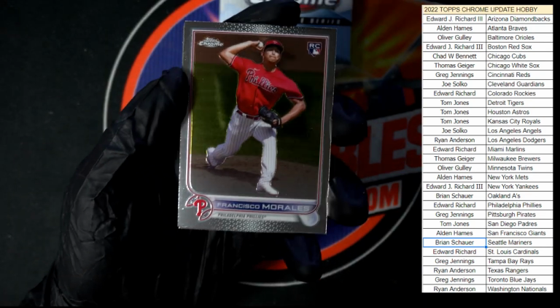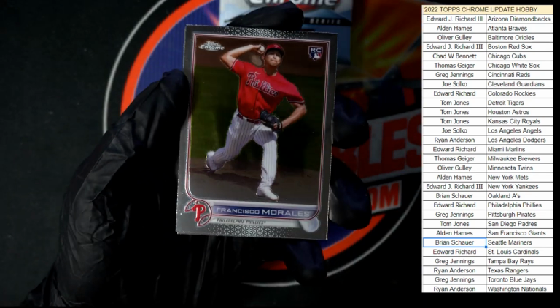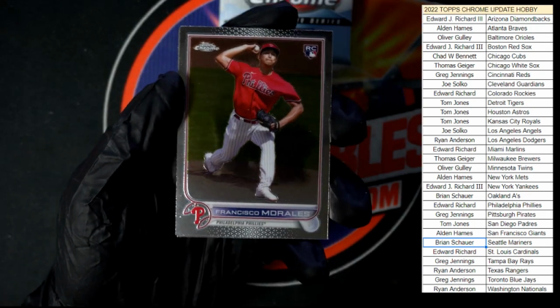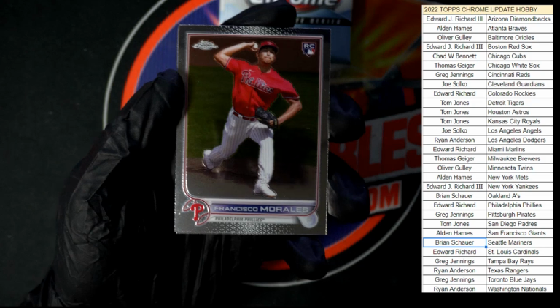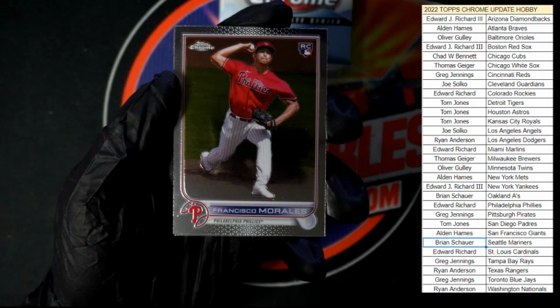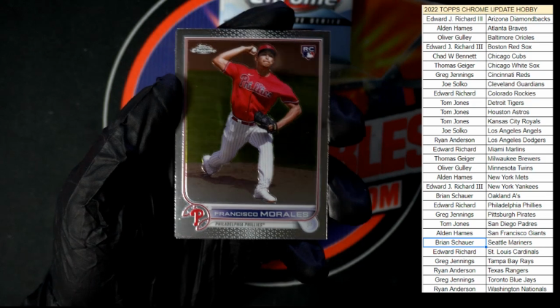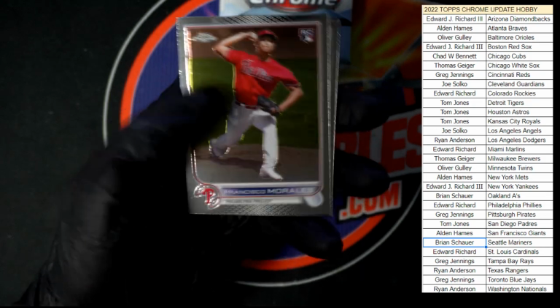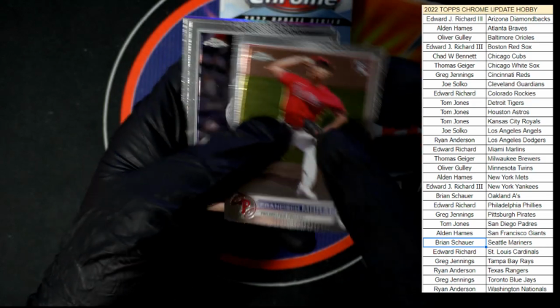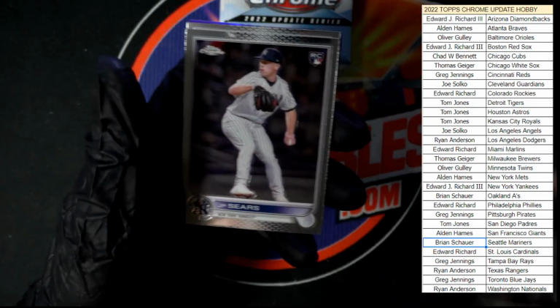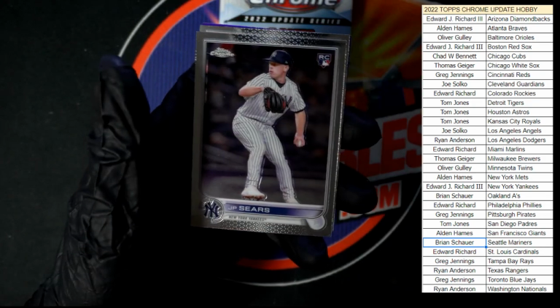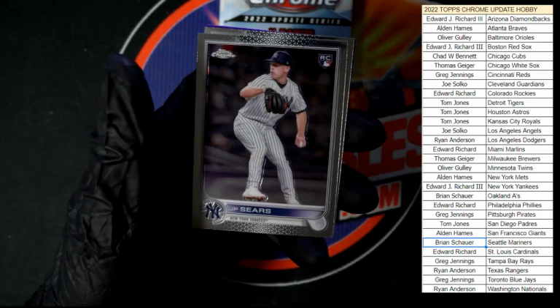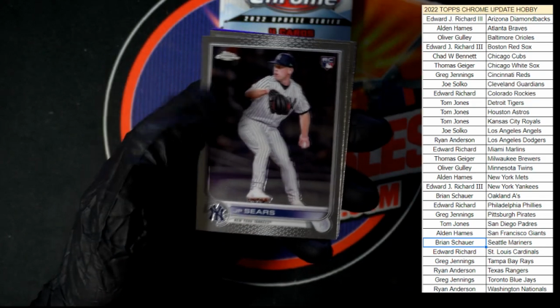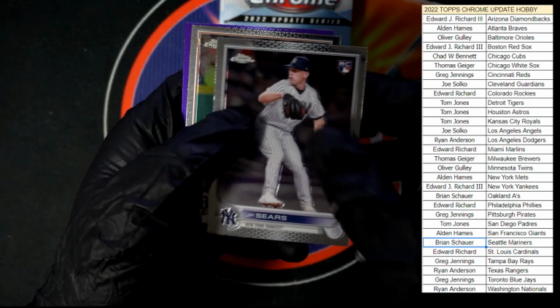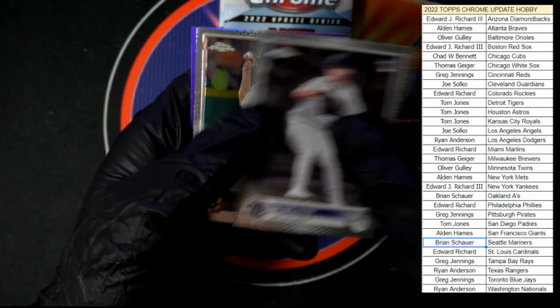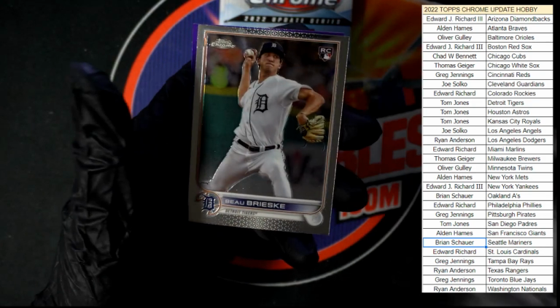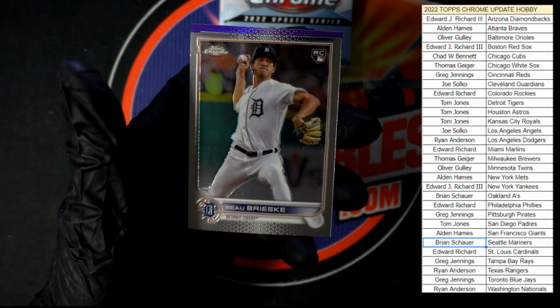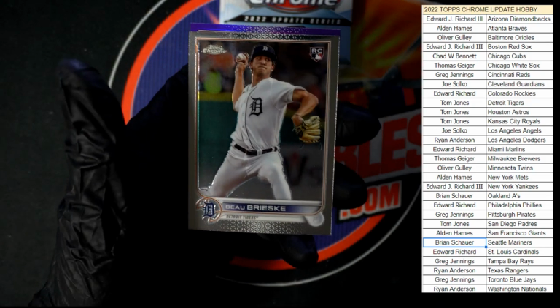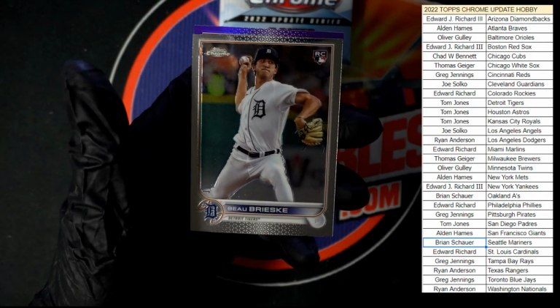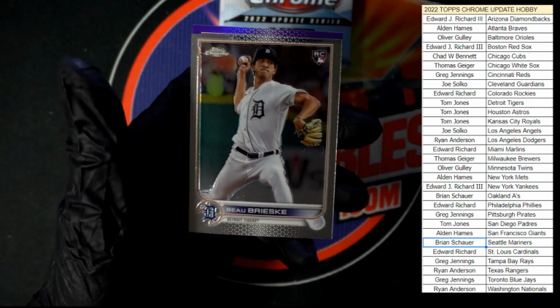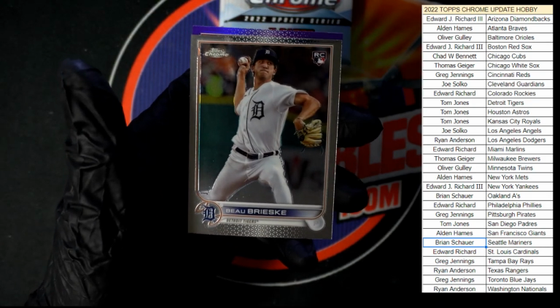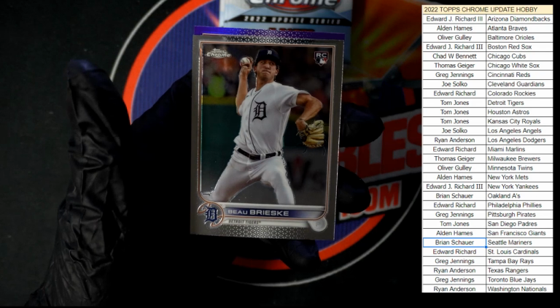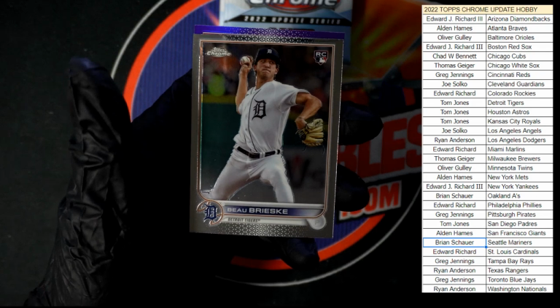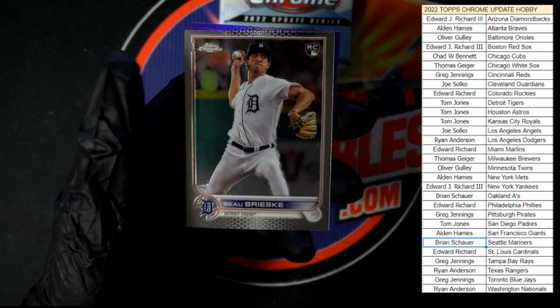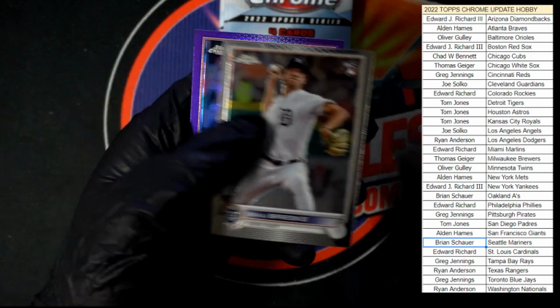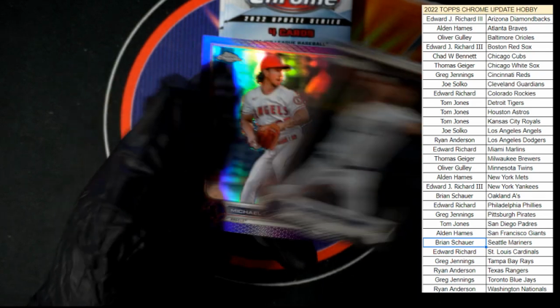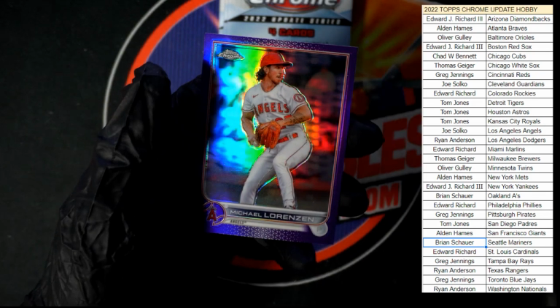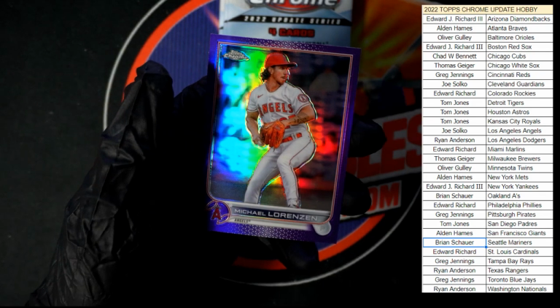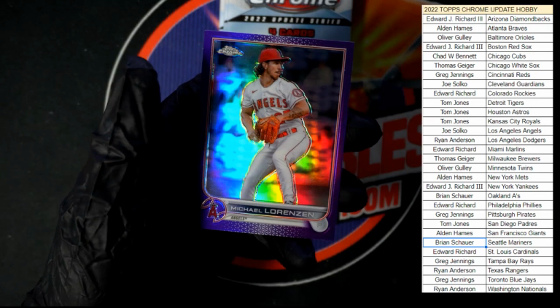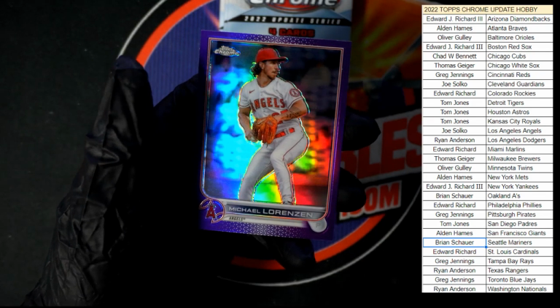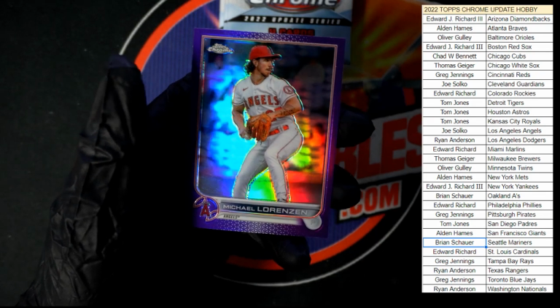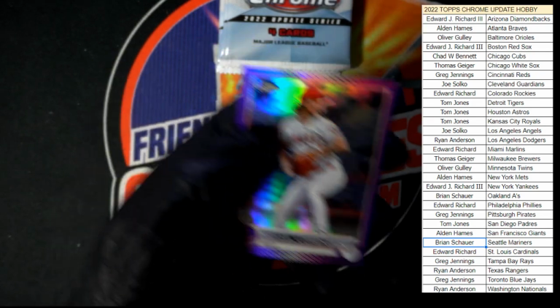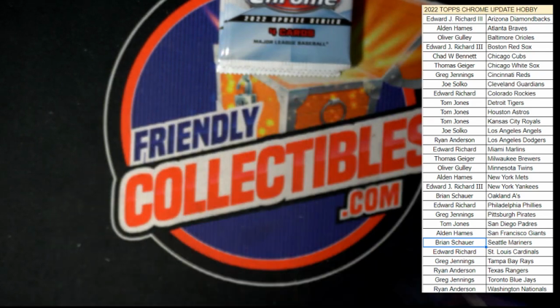Francisco Morales for the Phillies to start us off, then JP Sears for the Yankees, Bo Brieski for the Tigers, and Laurenson for the Angels in purple.